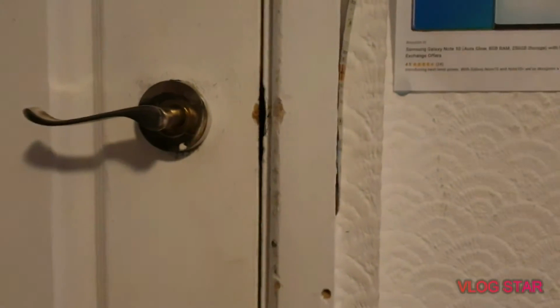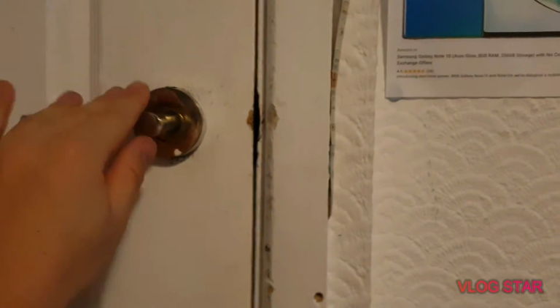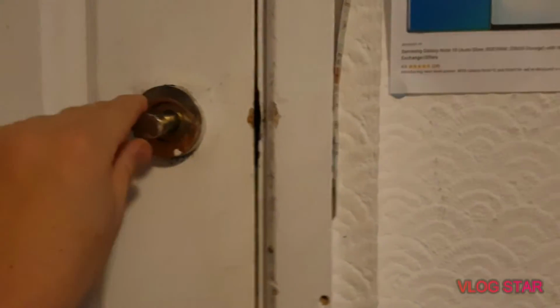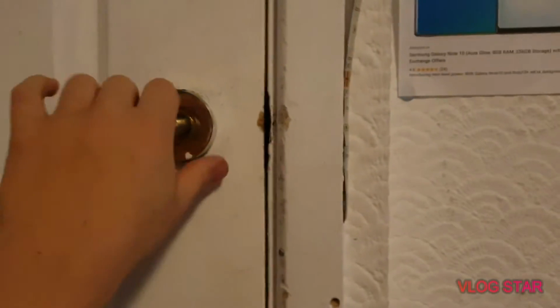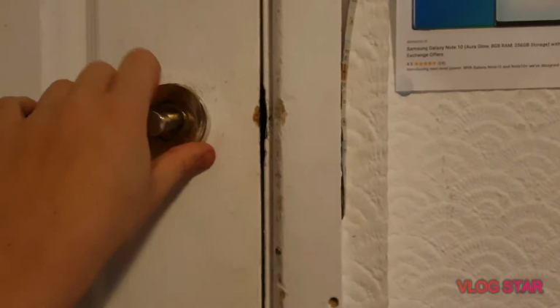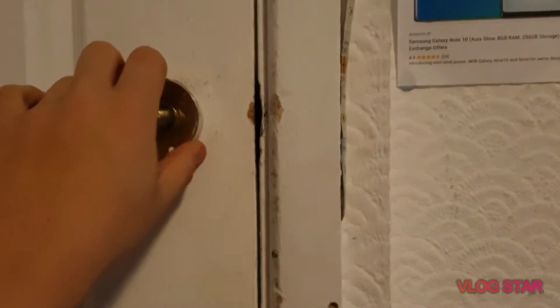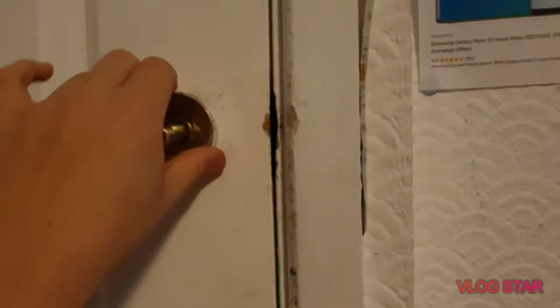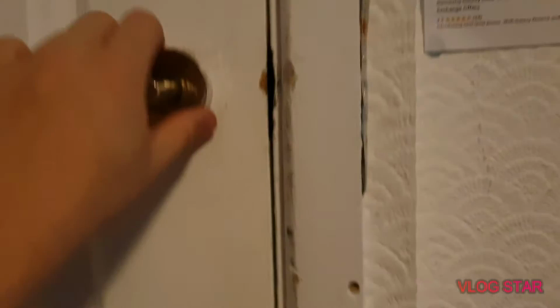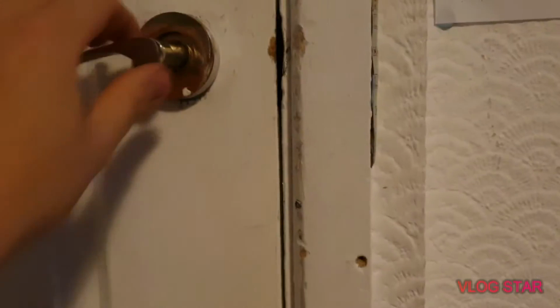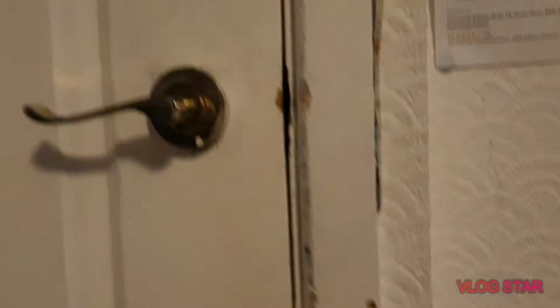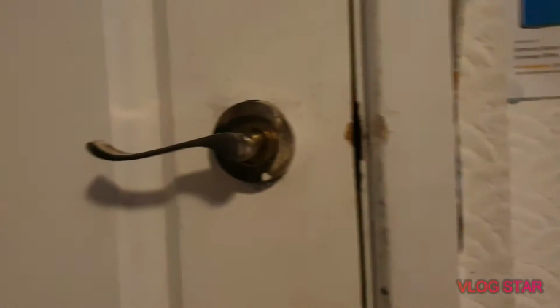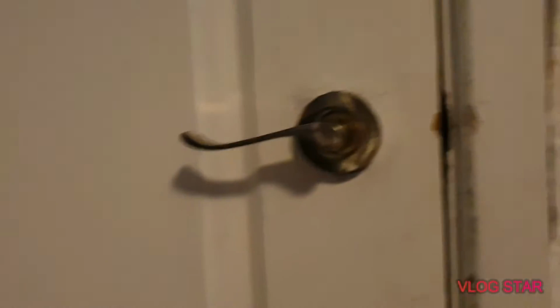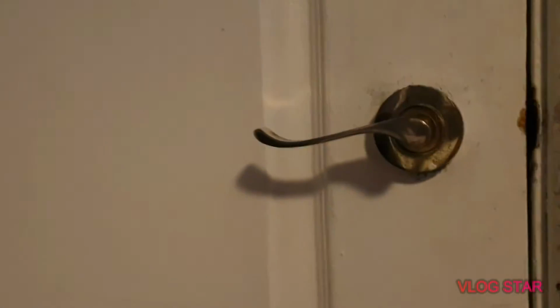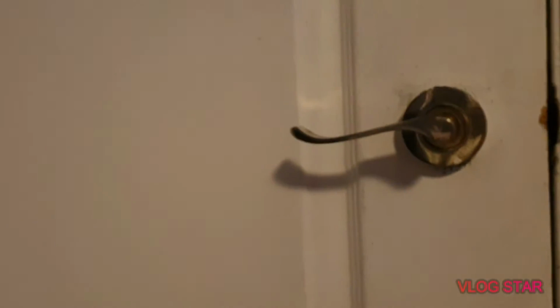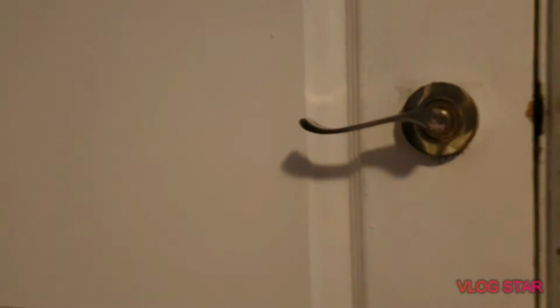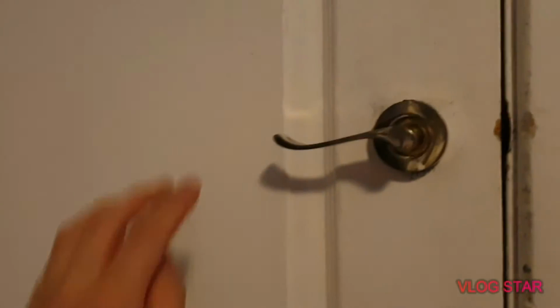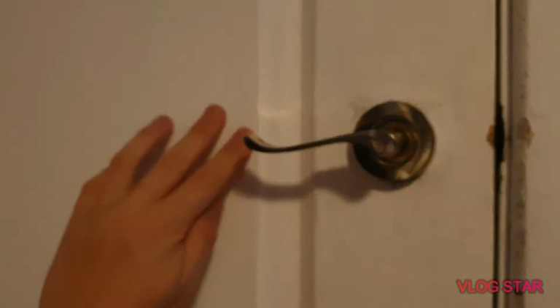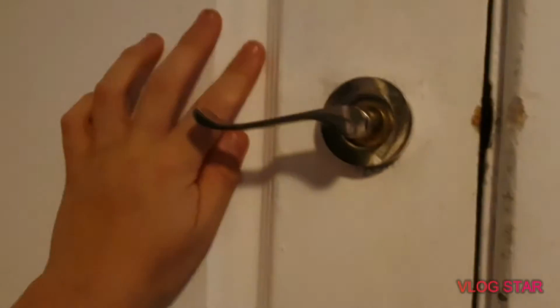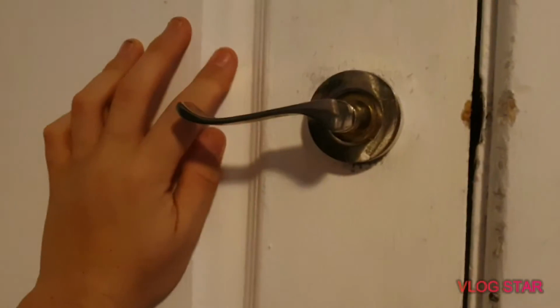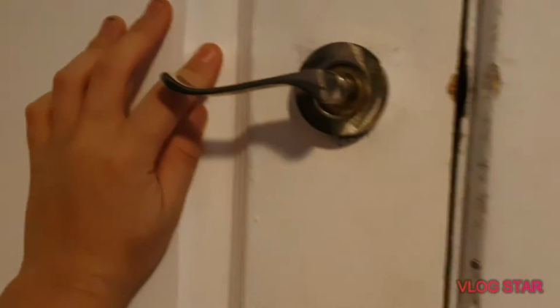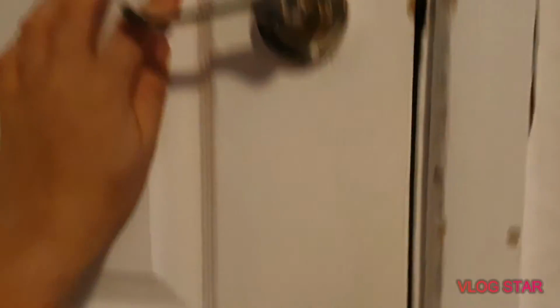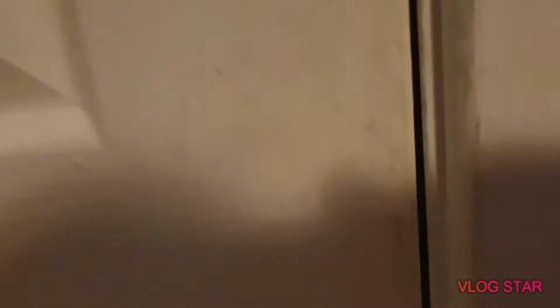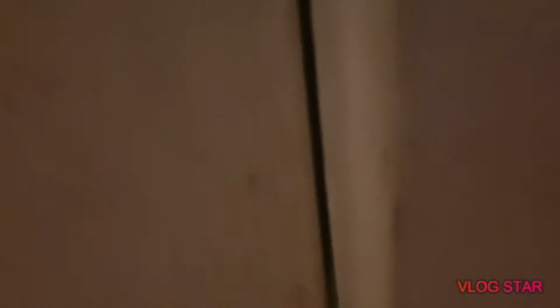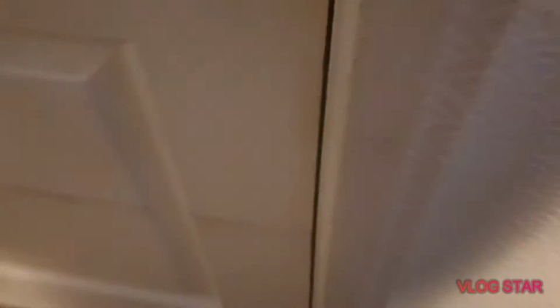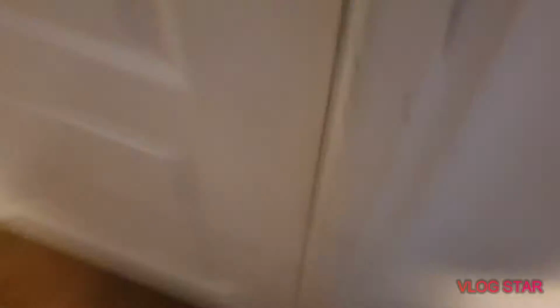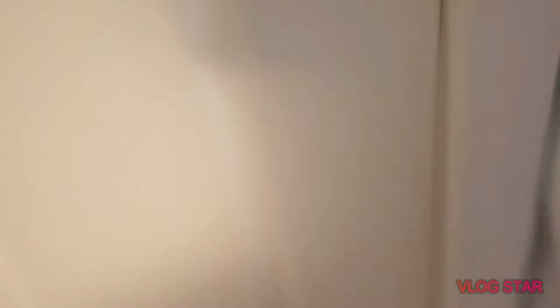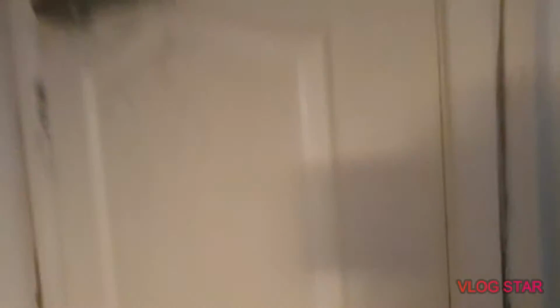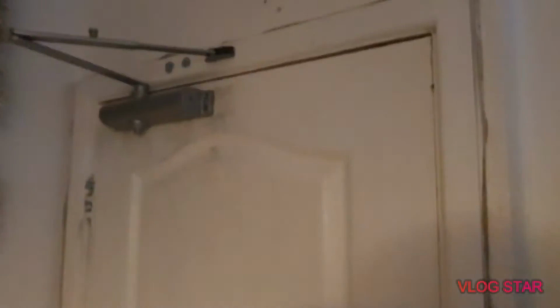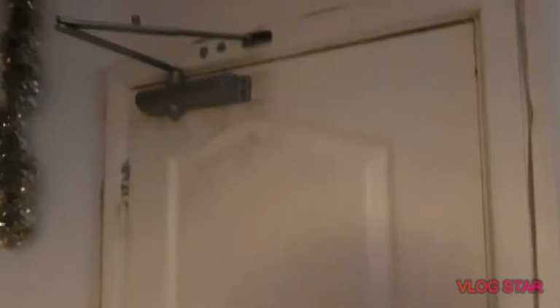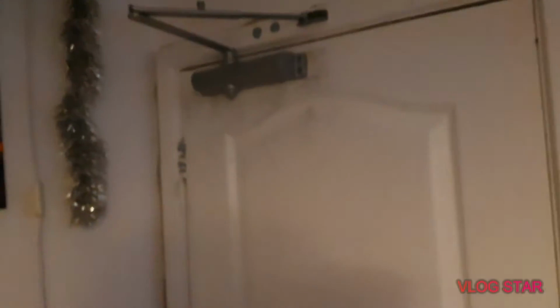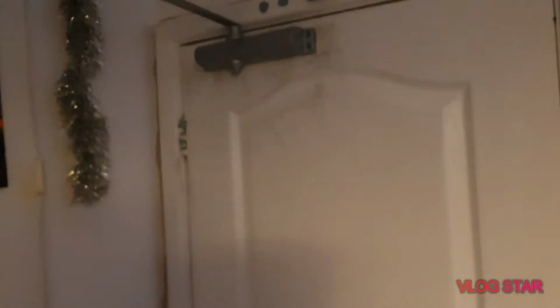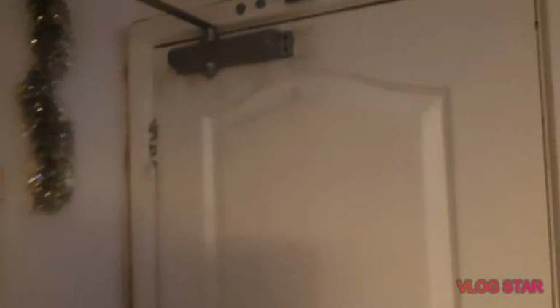The handle should be fine, it's just that I need the new latch. It doesn't really need painting - well, the door needs painting as well, but I will get to that.